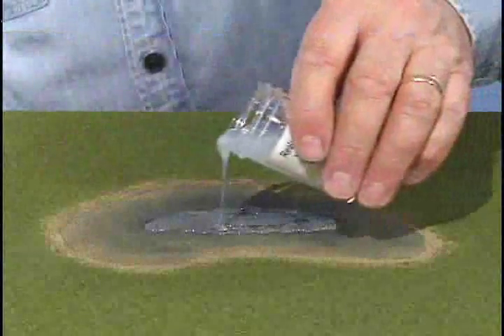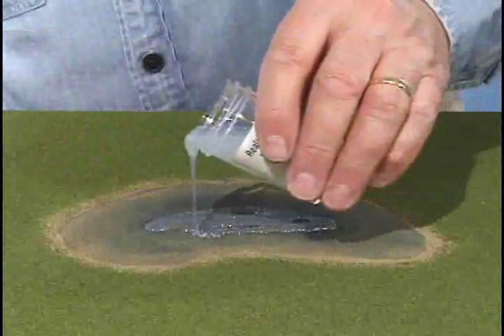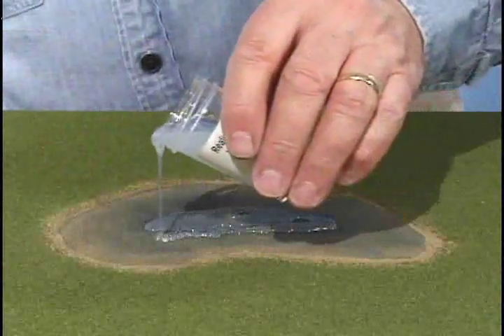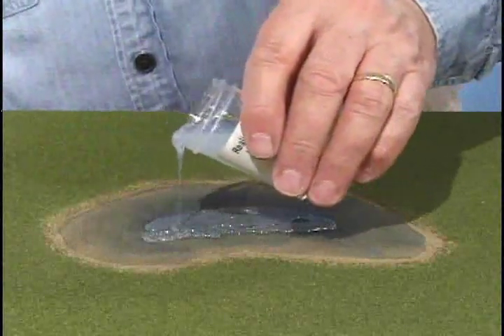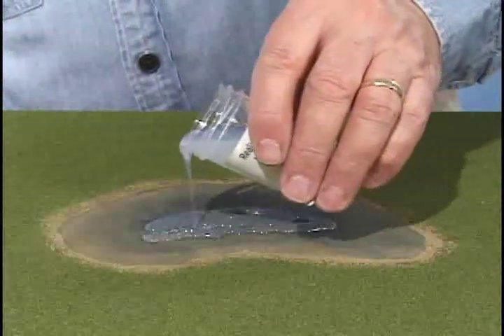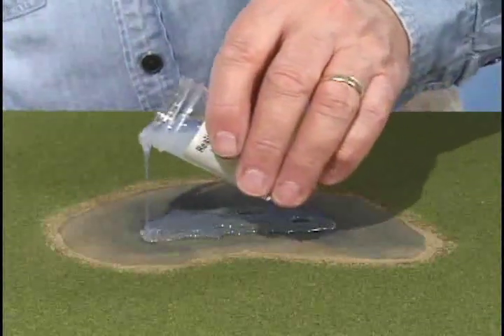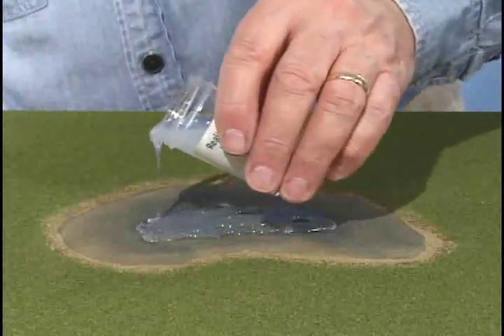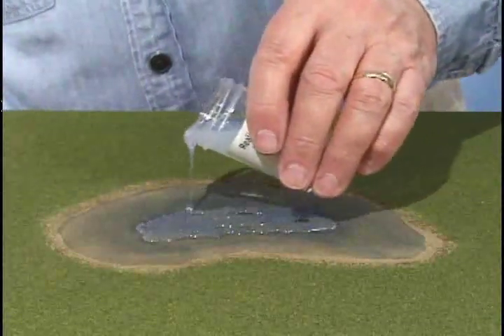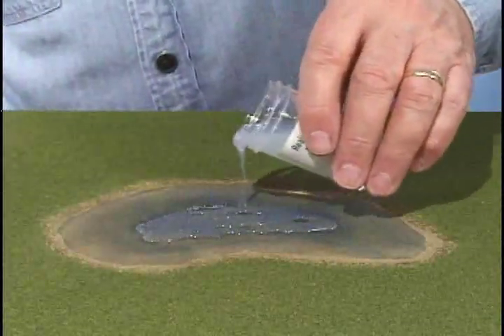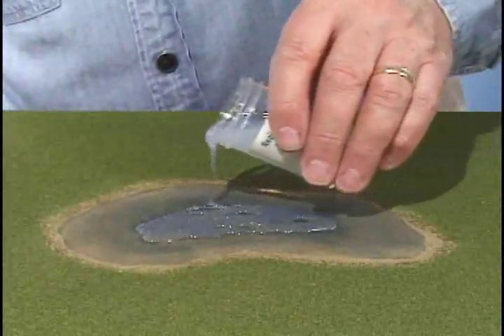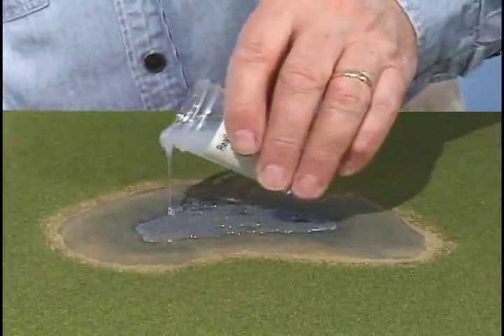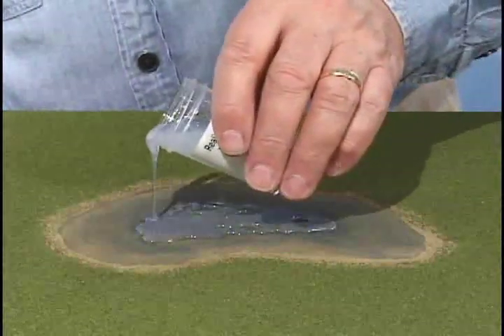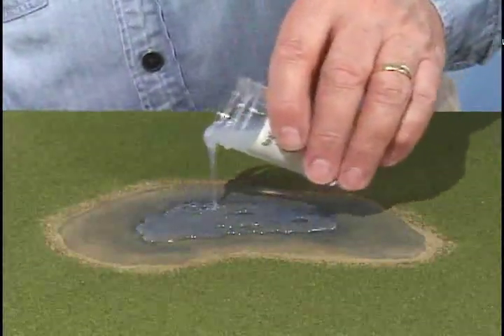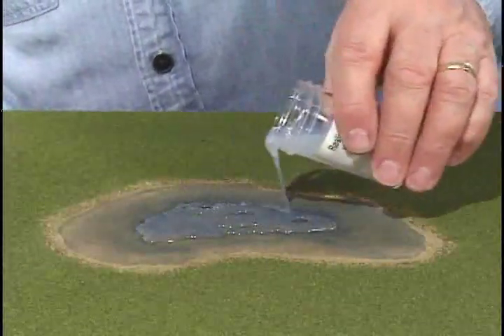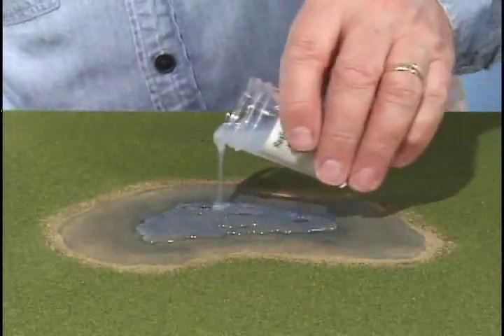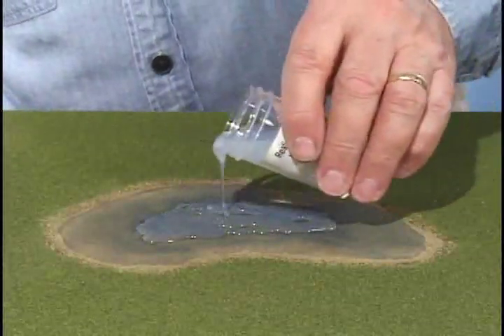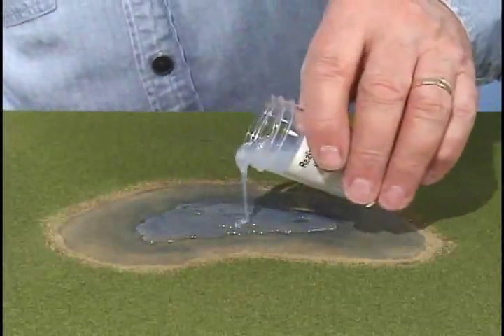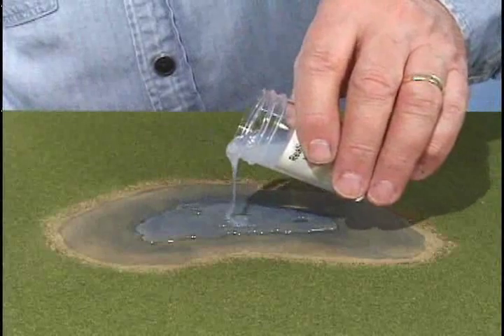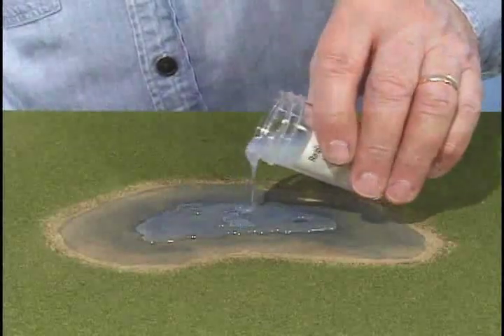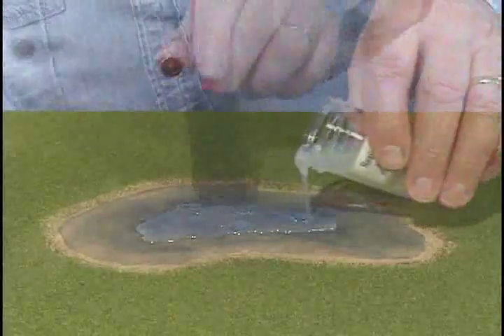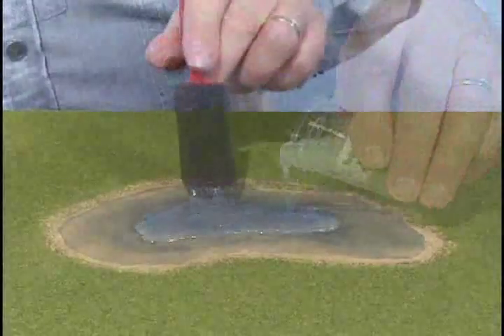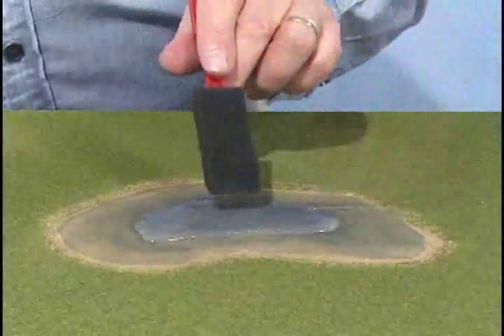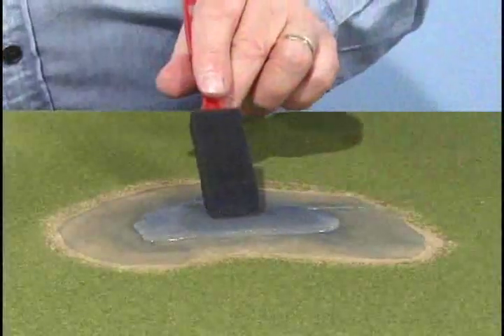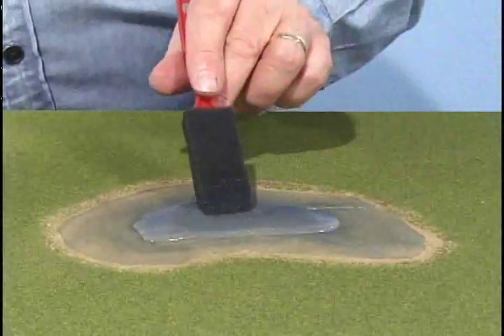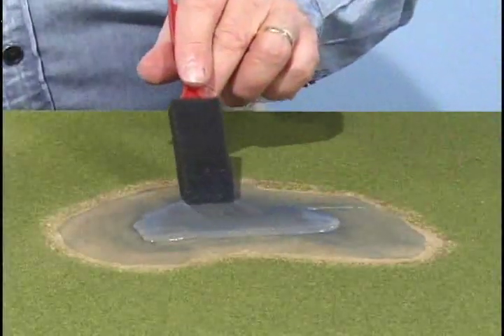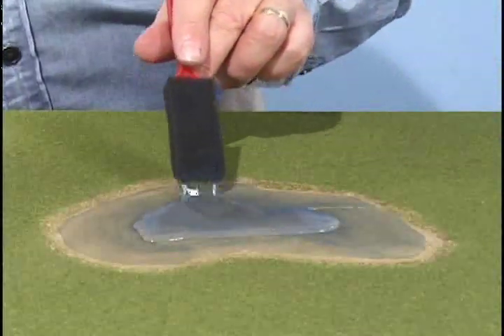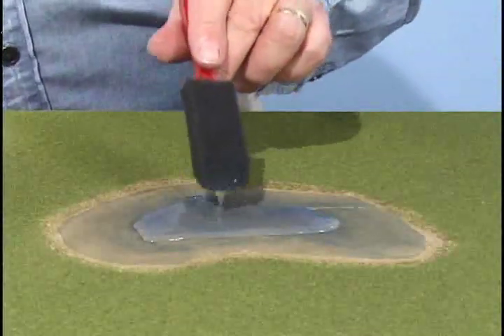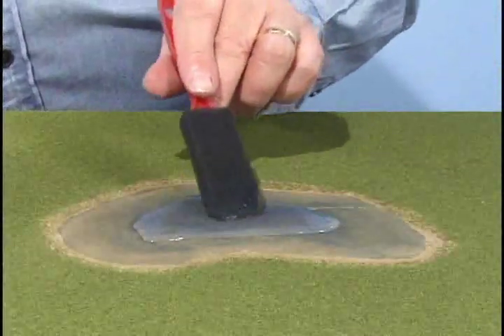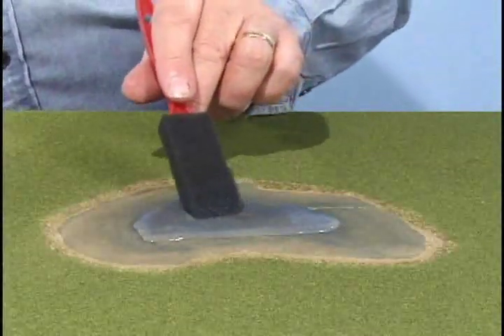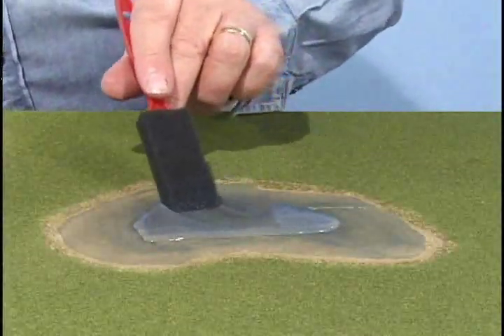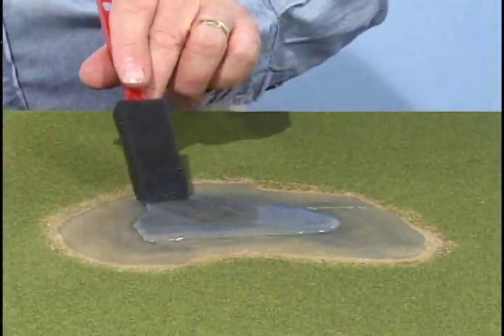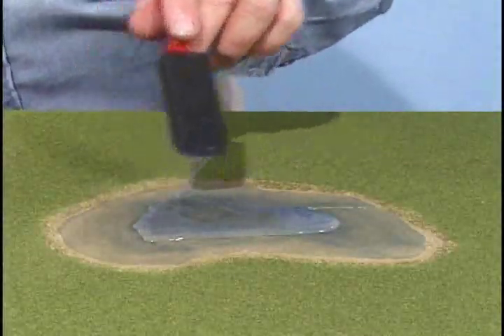After the paint is thoroughly dry, pour realistic water into the center and work it carefully to the edges with the foam brush. Let the water dry at least 24 hours.